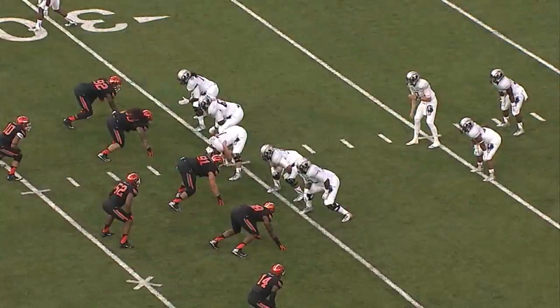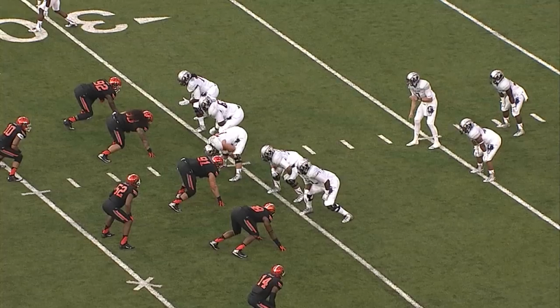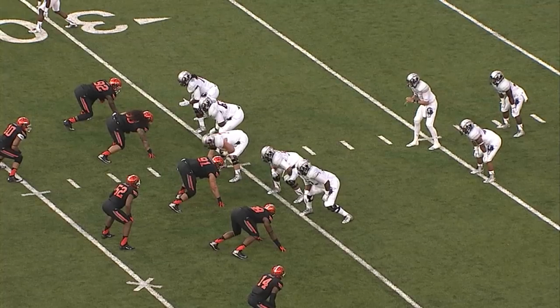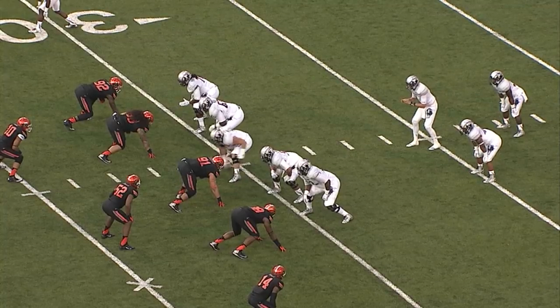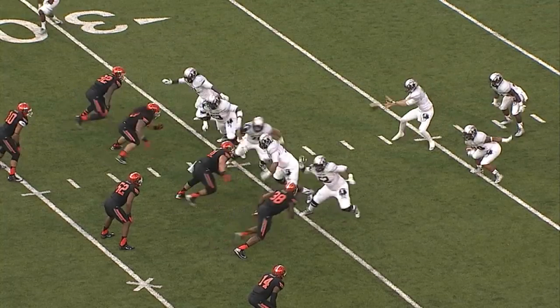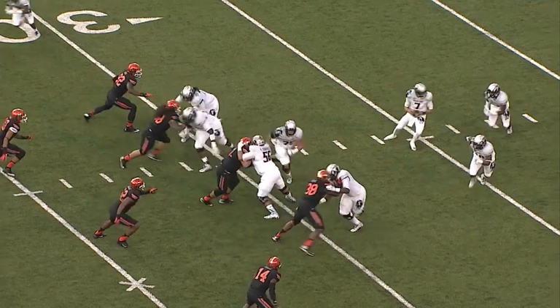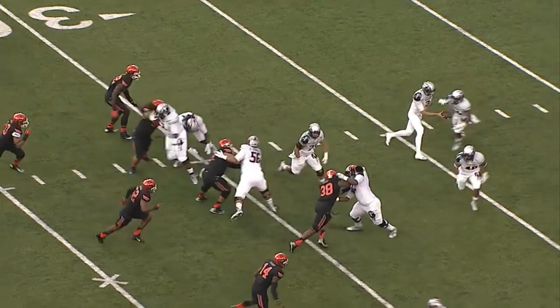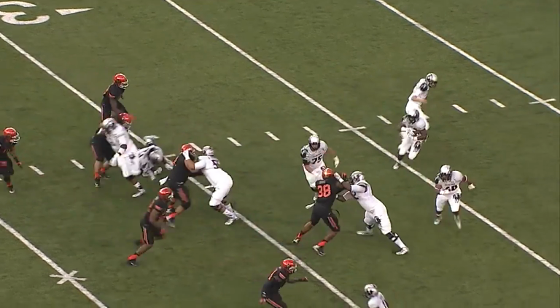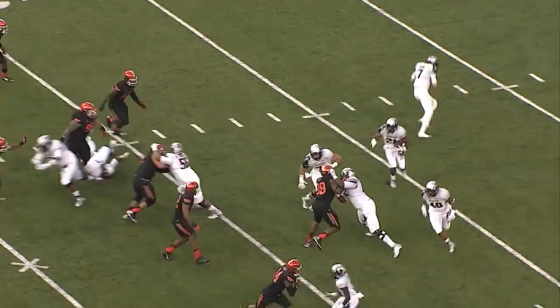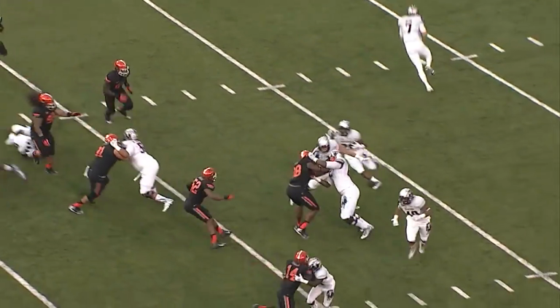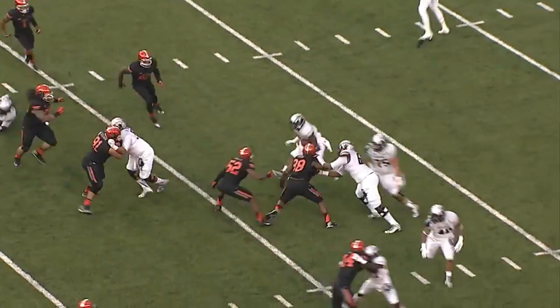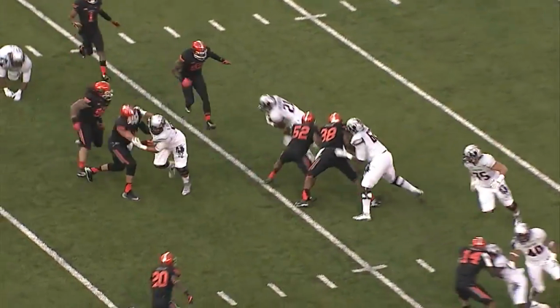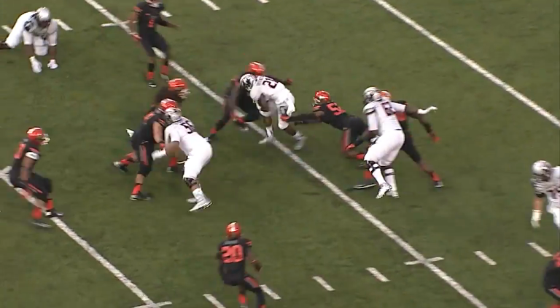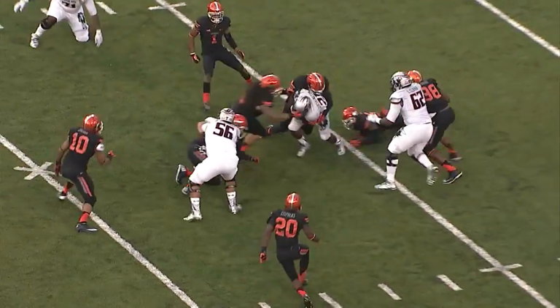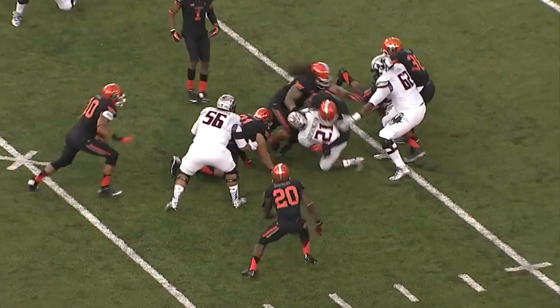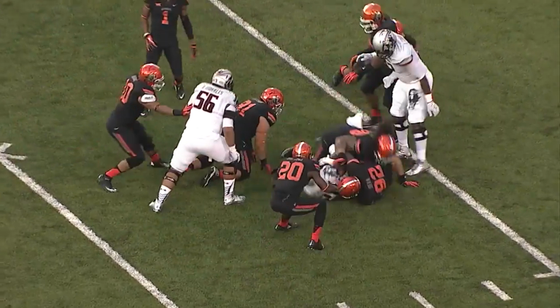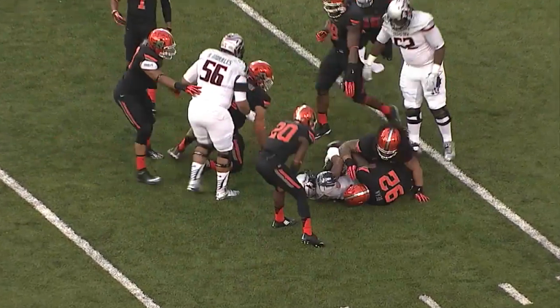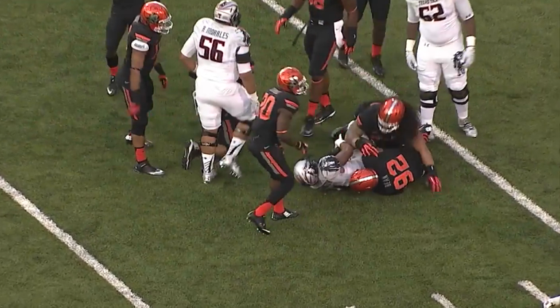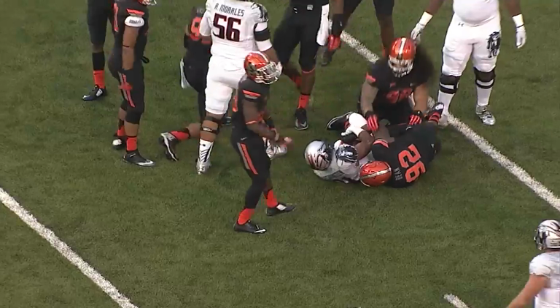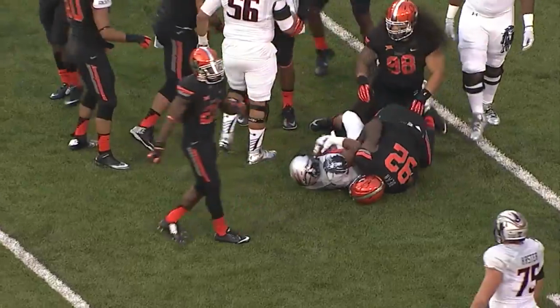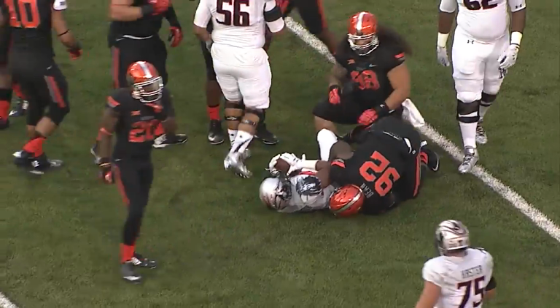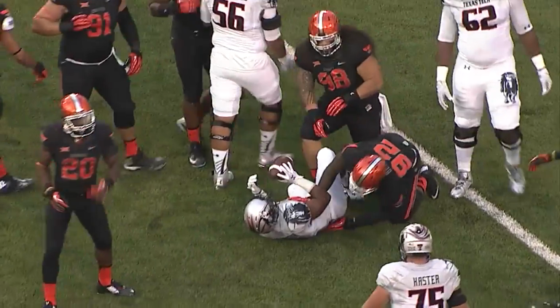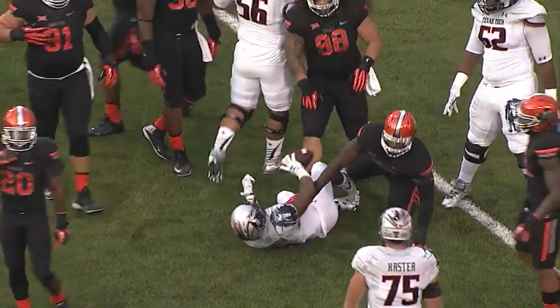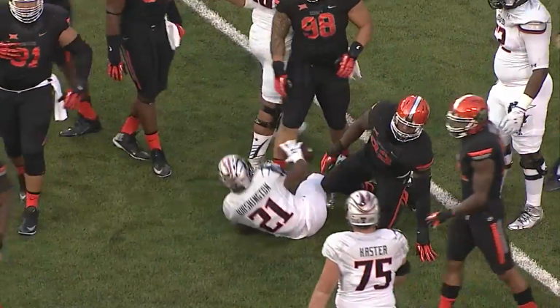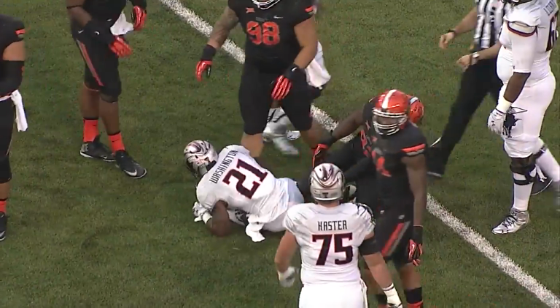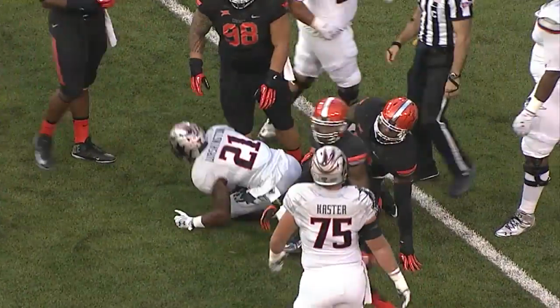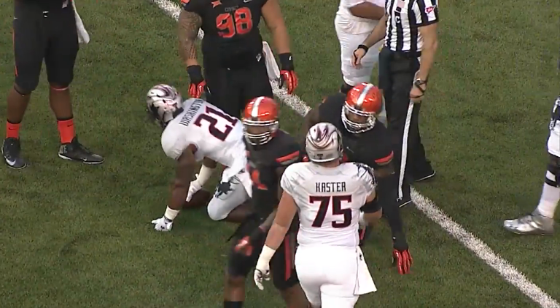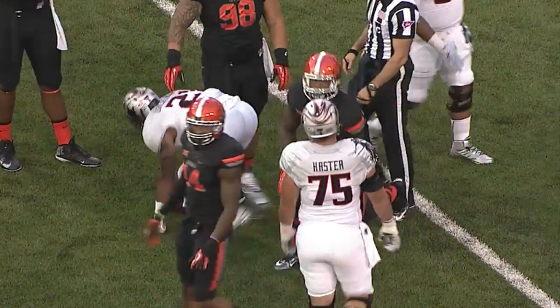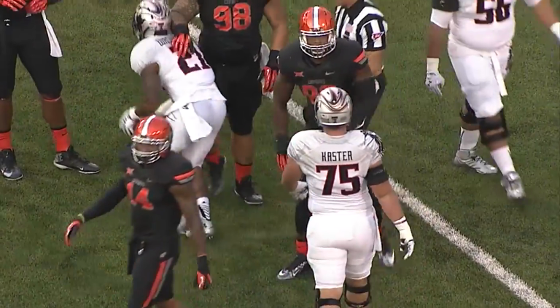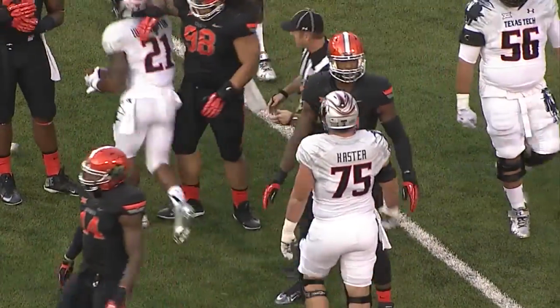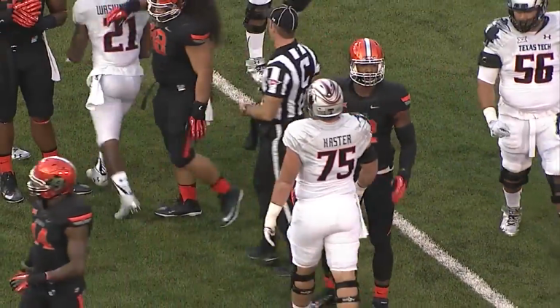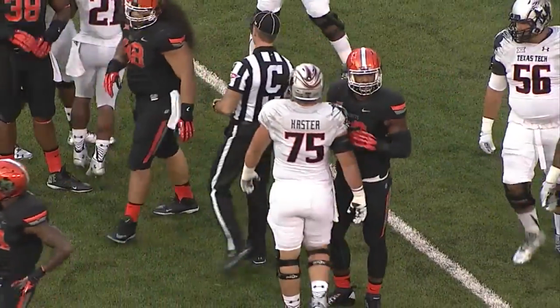Davis Webb in the shotgun takes a snap, hands it off, Washington to the left, gets out of the backfield to avoid a loss, but only gets back to the line of scrimmage as Jimmy Bean made the play.